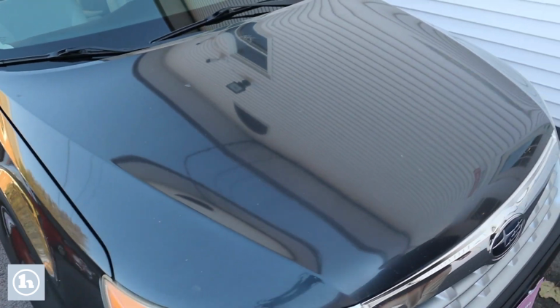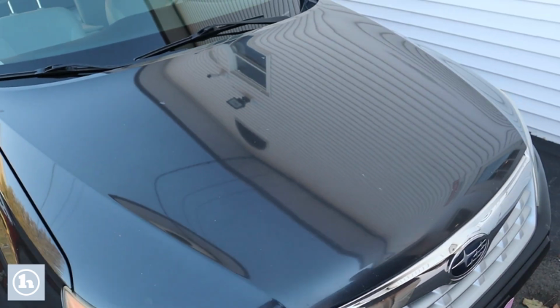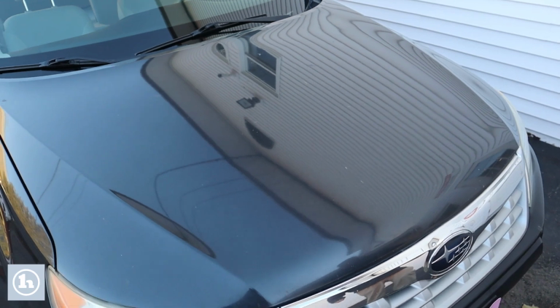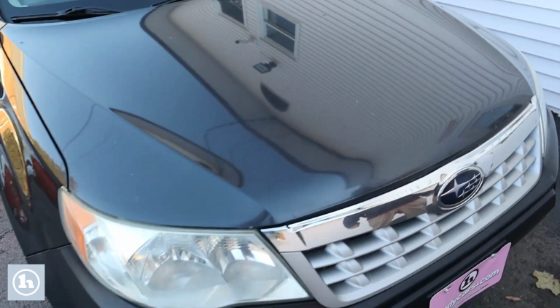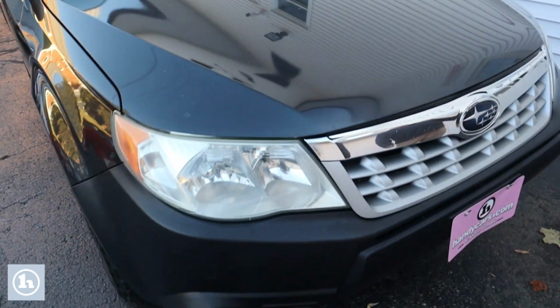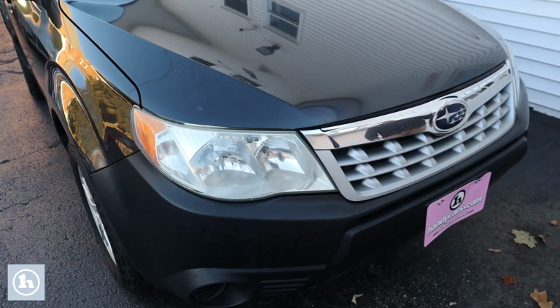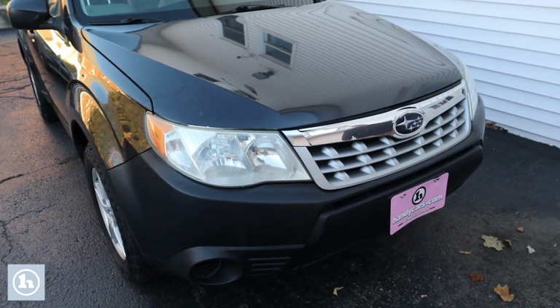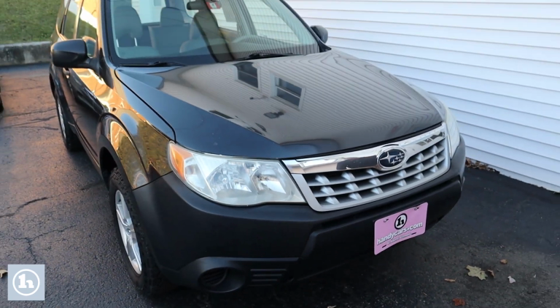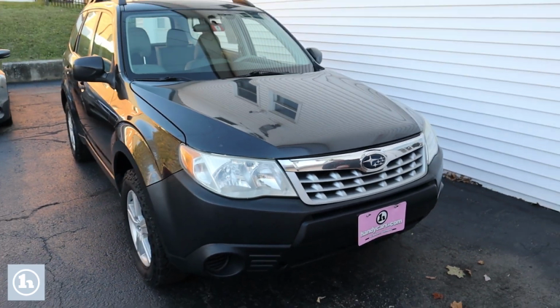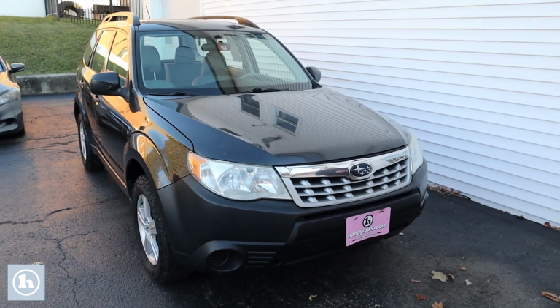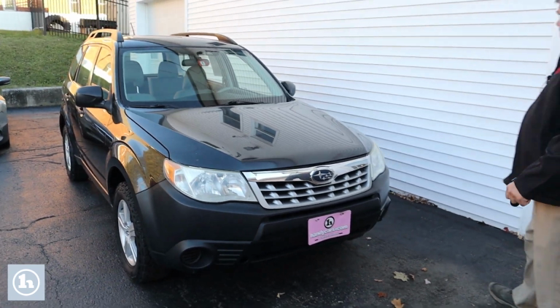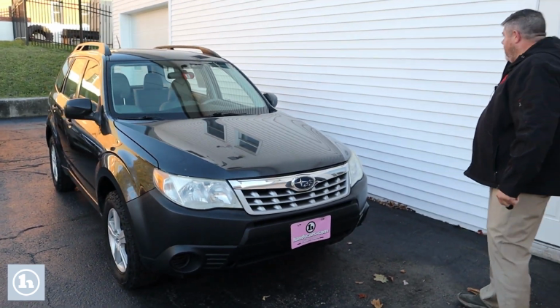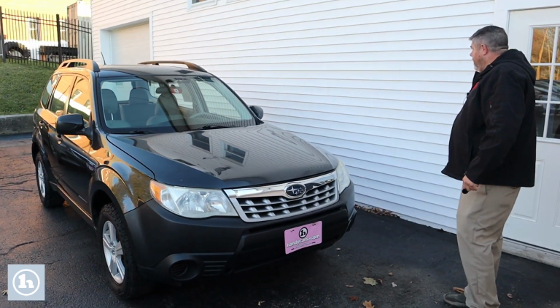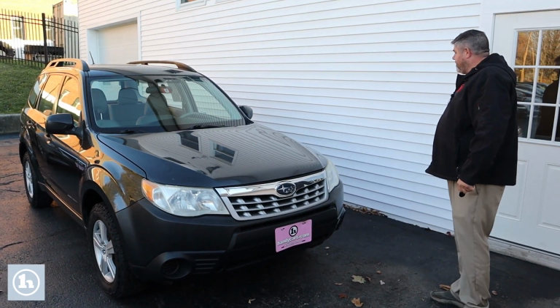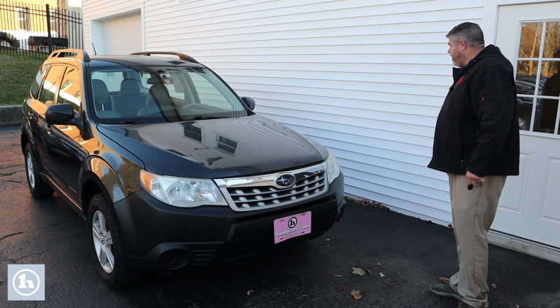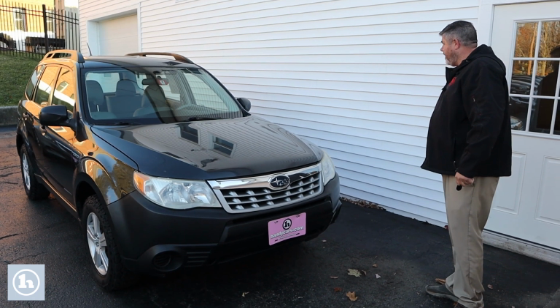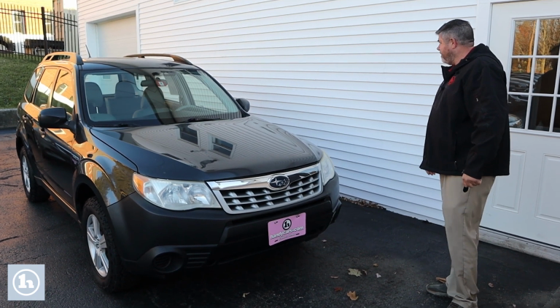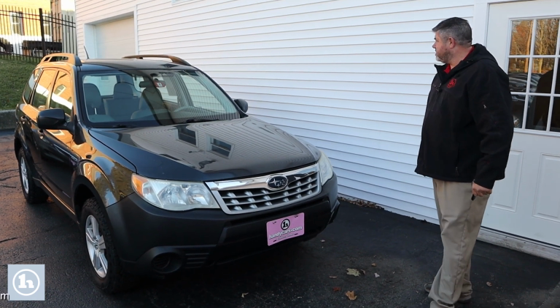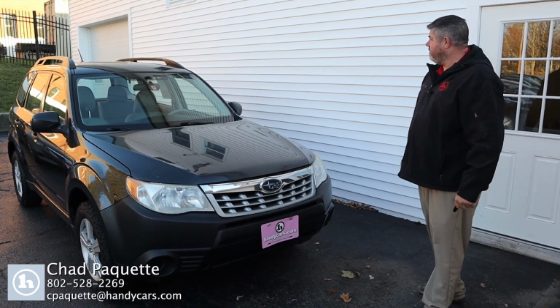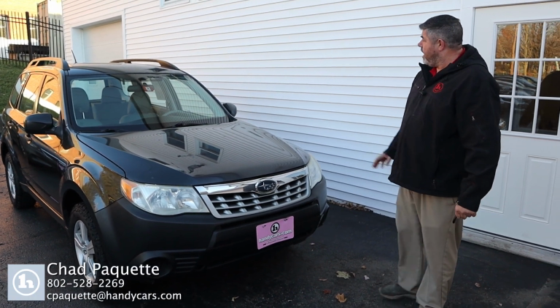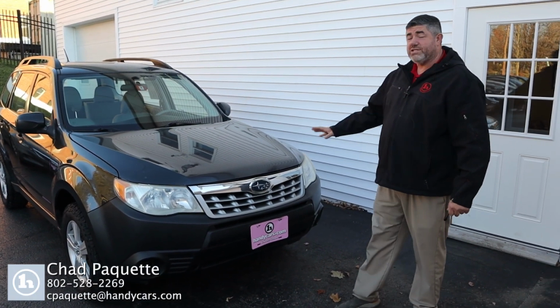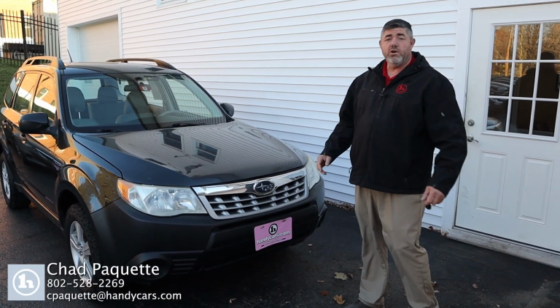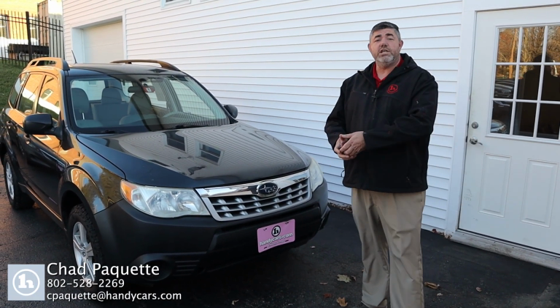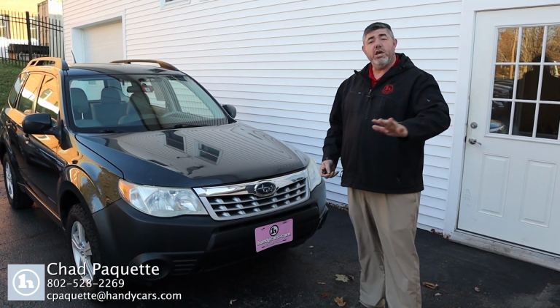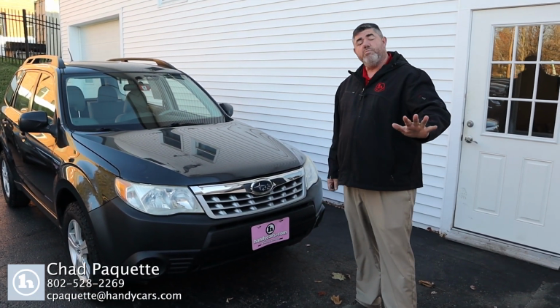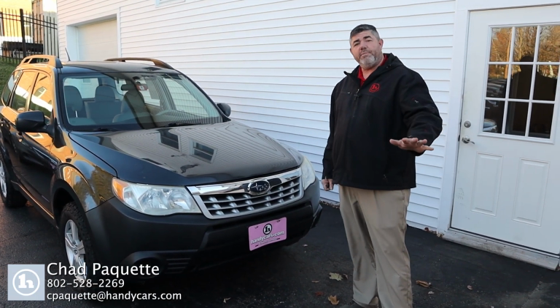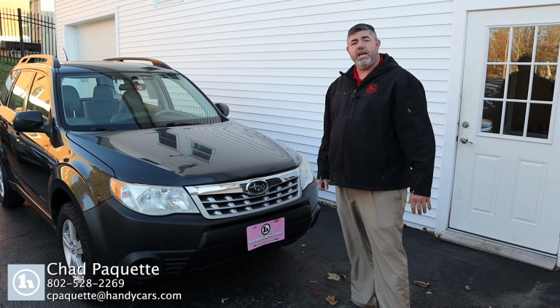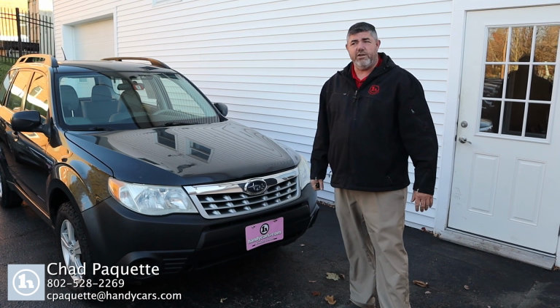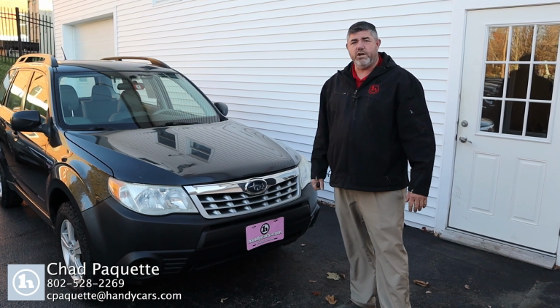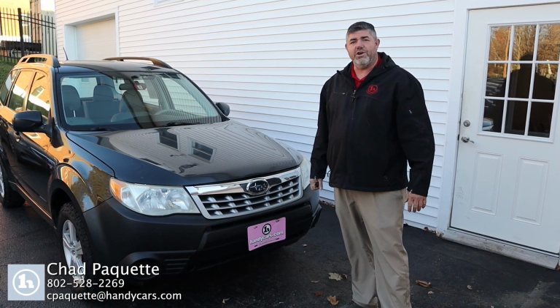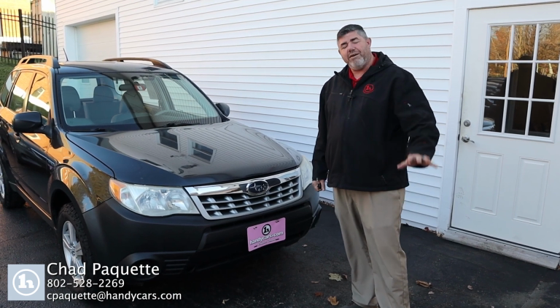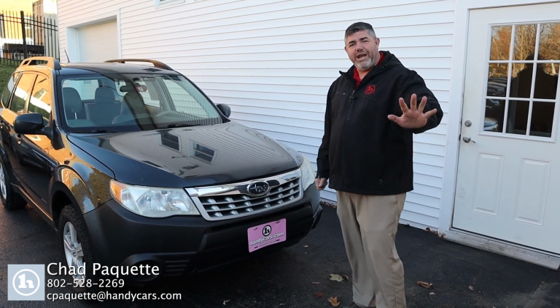The car starts right up. There's no lights on the inside. If this is something you're interested in, give me a call. I'll be more than happy to let you take it out on the road for a test drive. Have a great day.